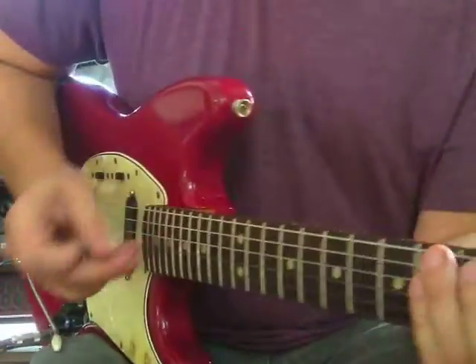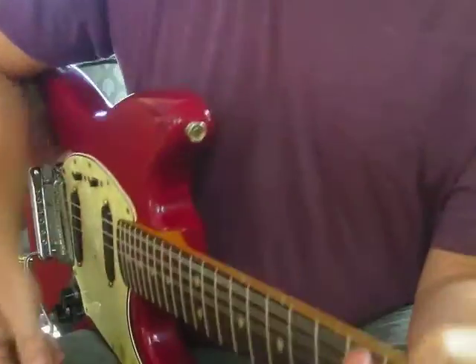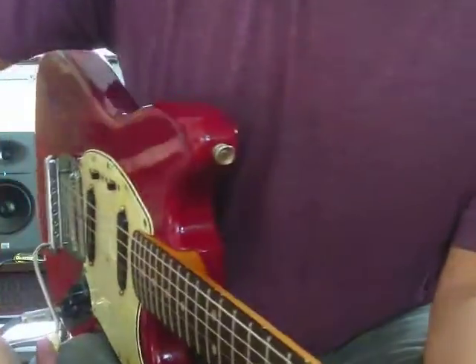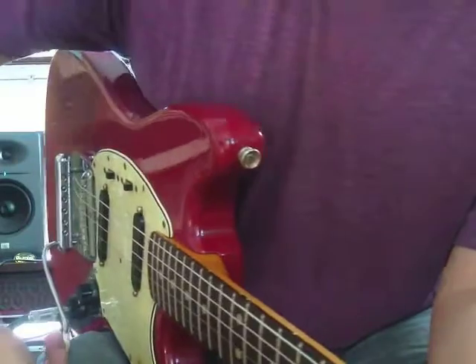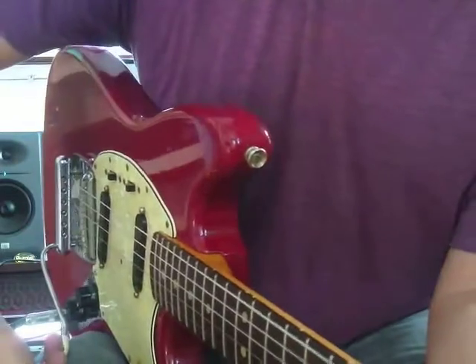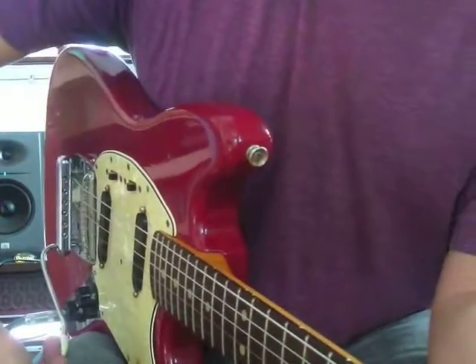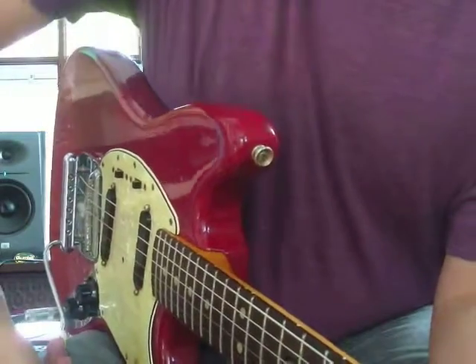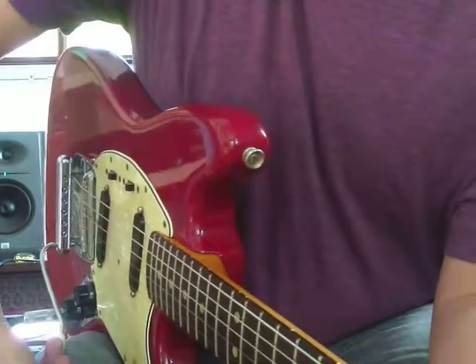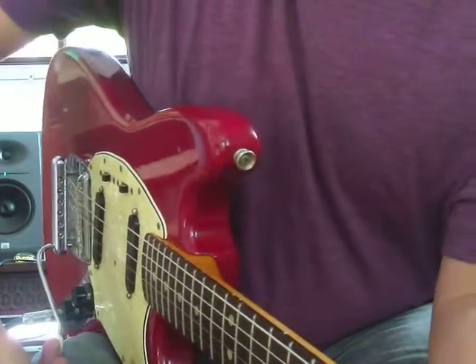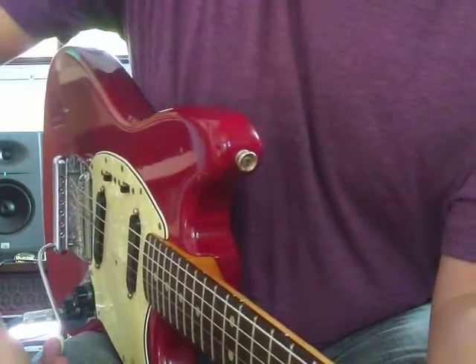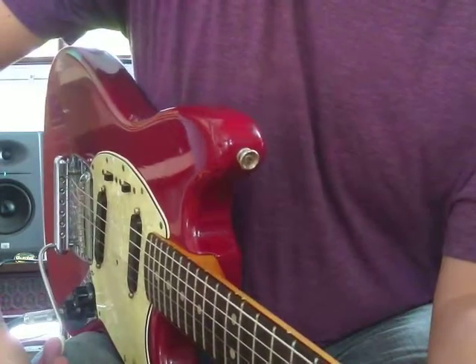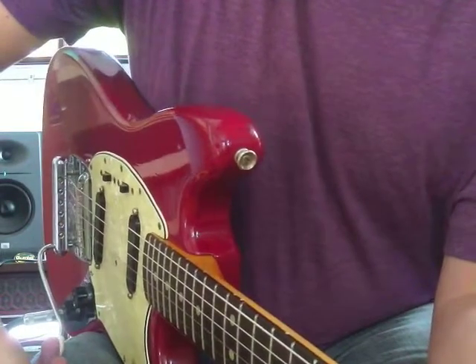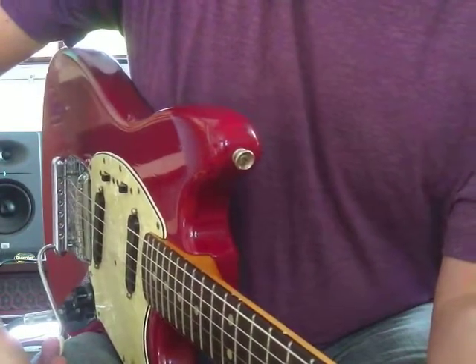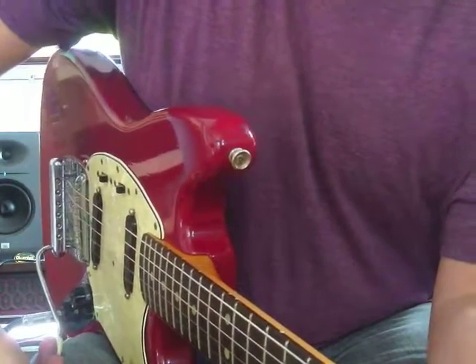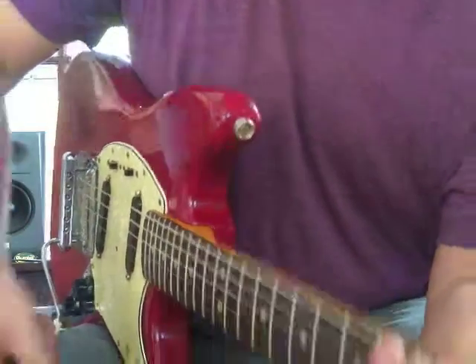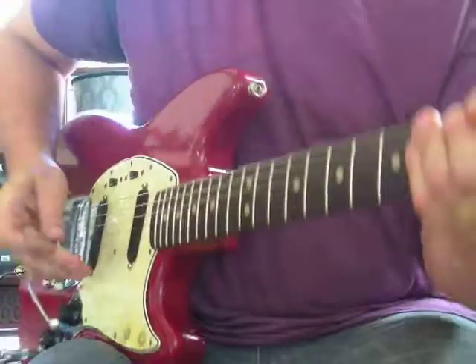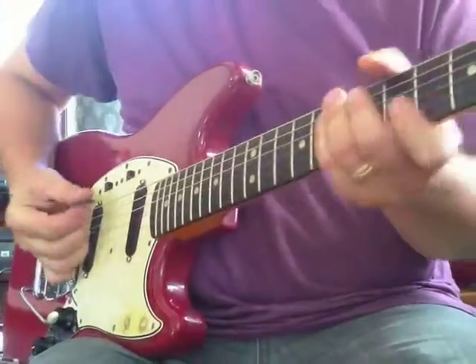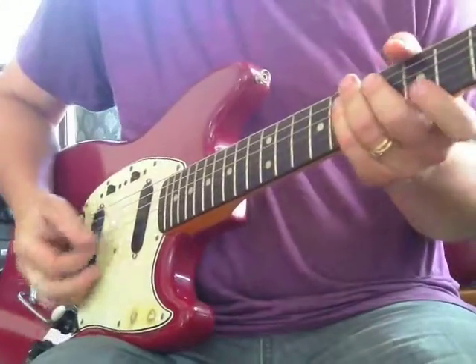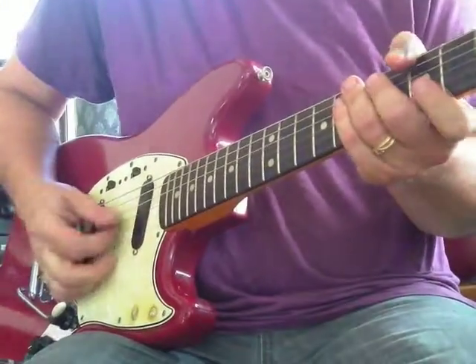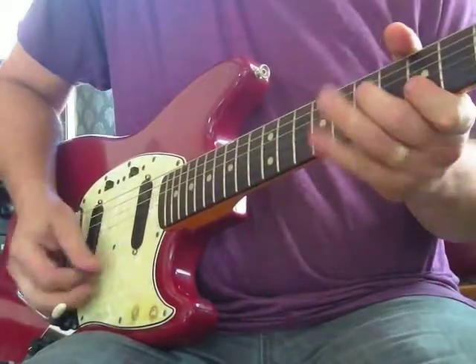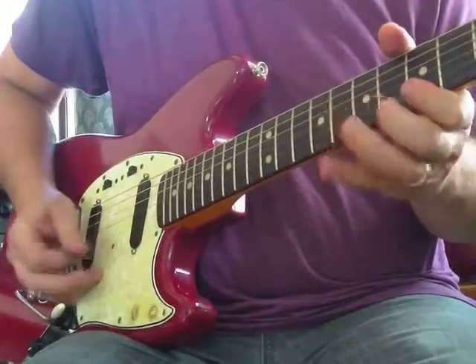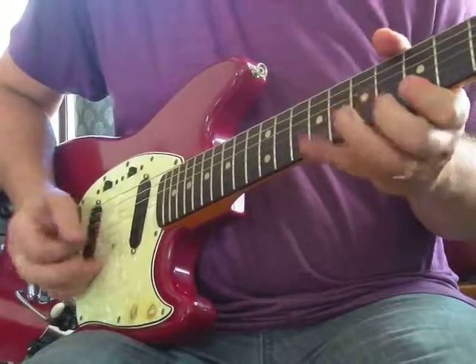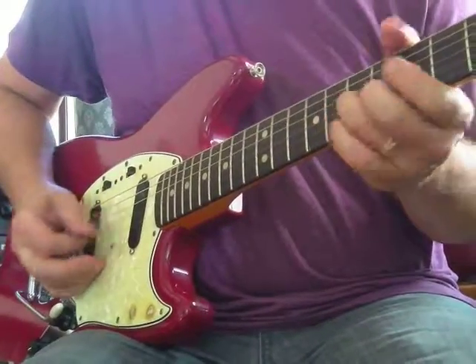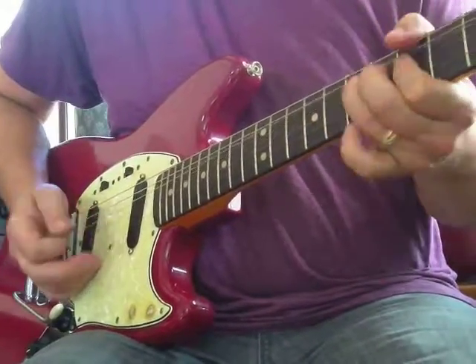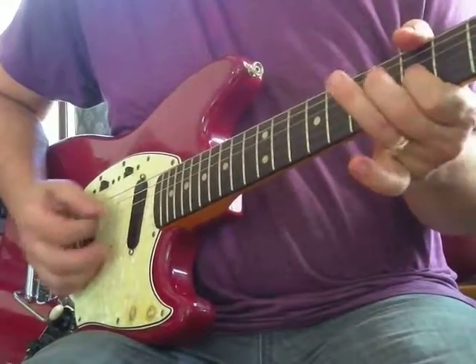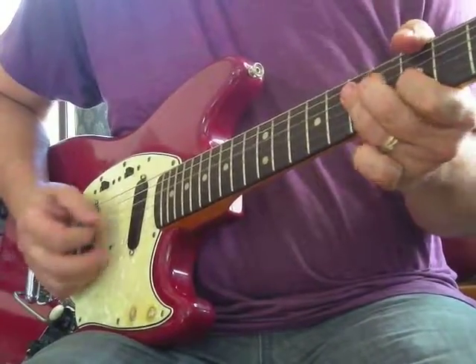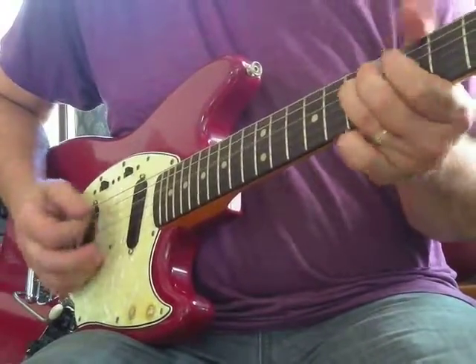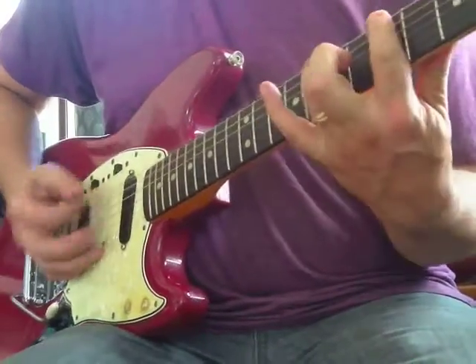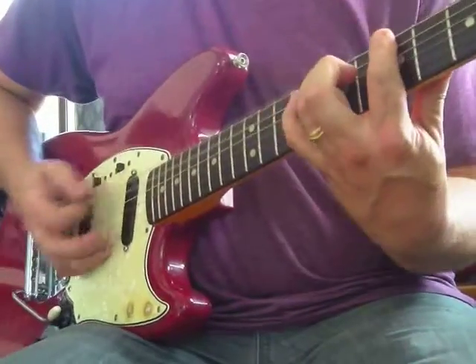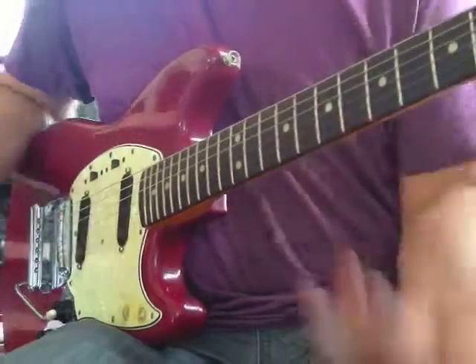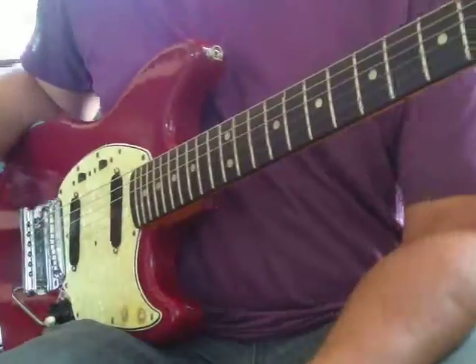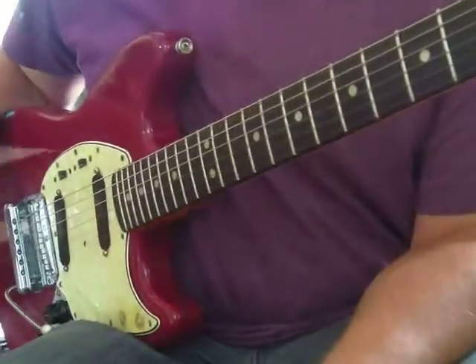There you go - those are power chords, and I'm calling that rock and roll rhythm. So if somebody's playing that, the other guy could add a lead line, or you can mix it together yourself.